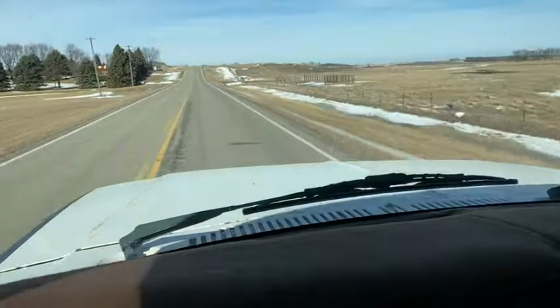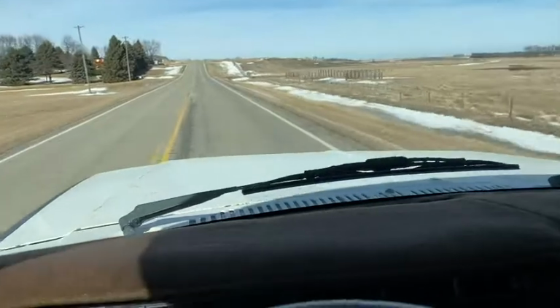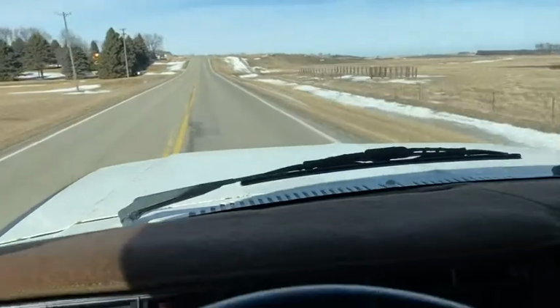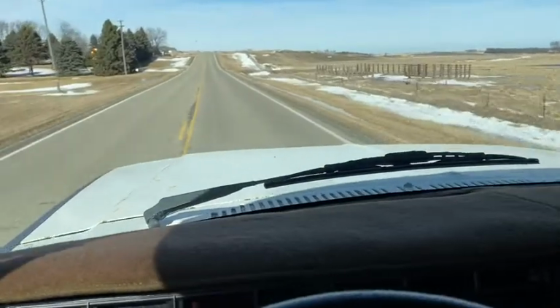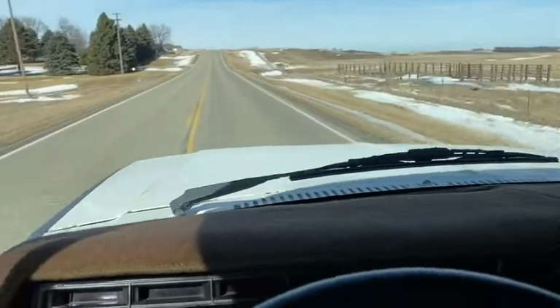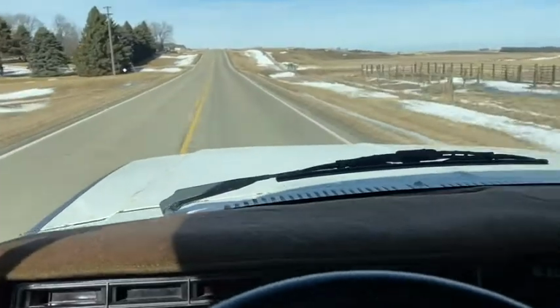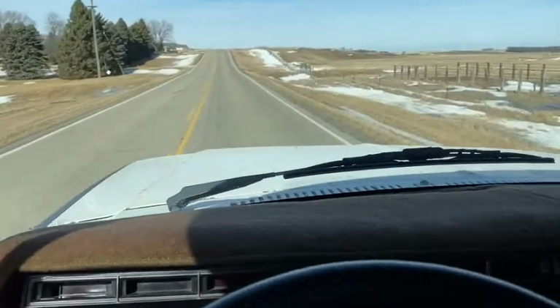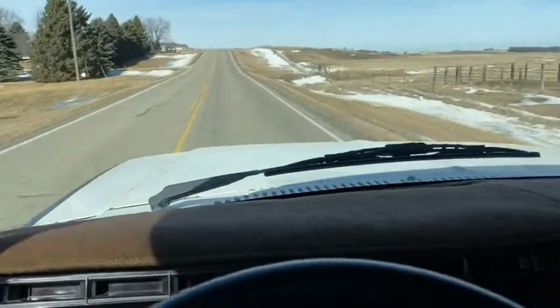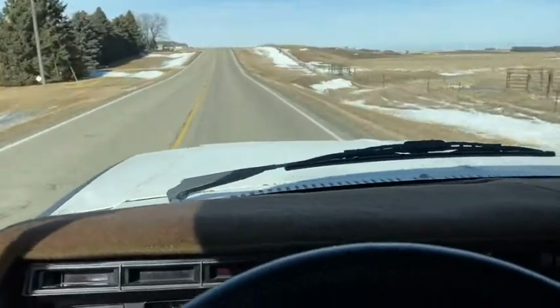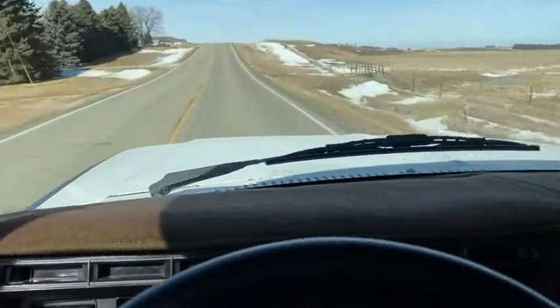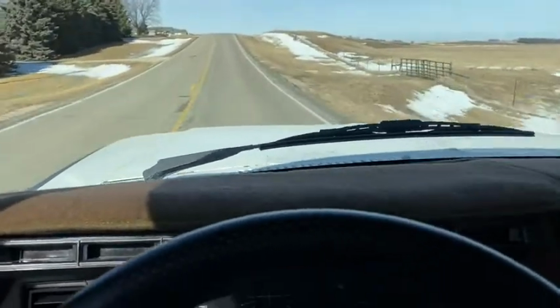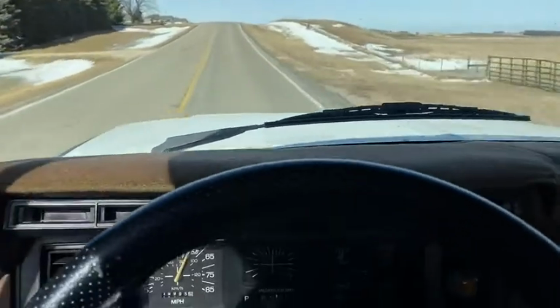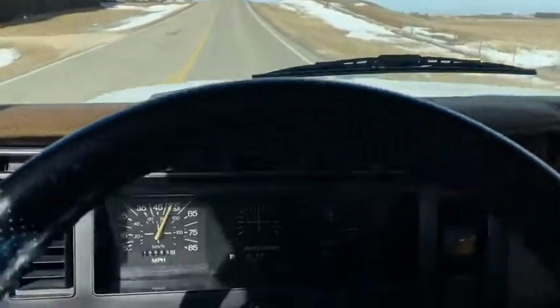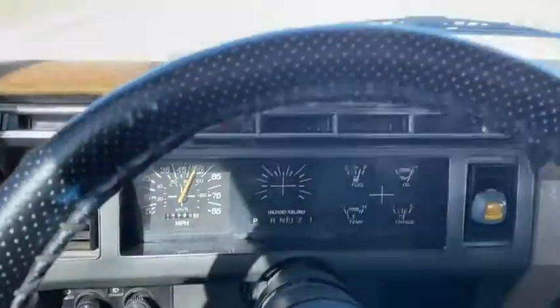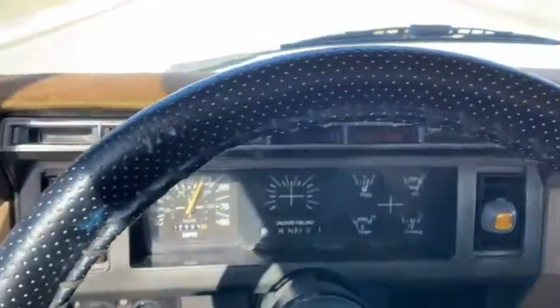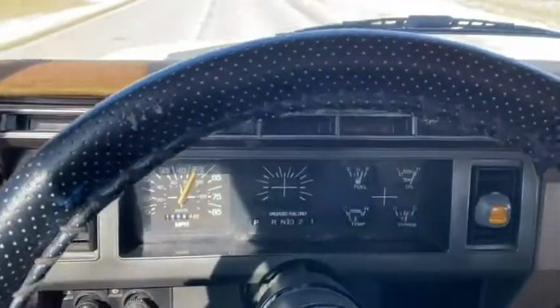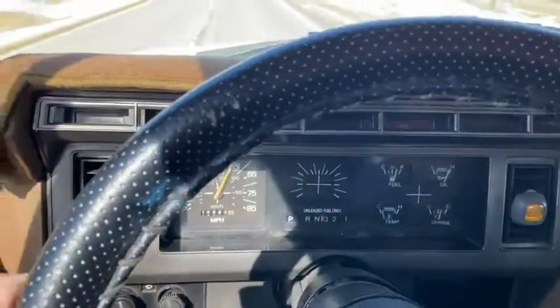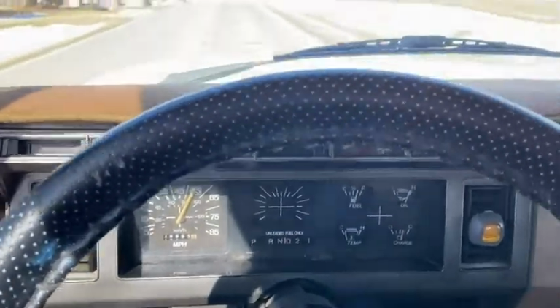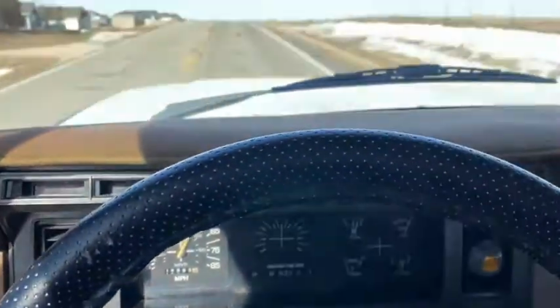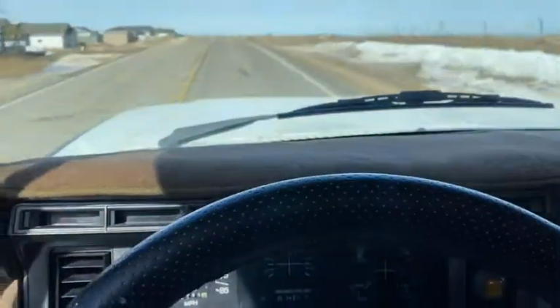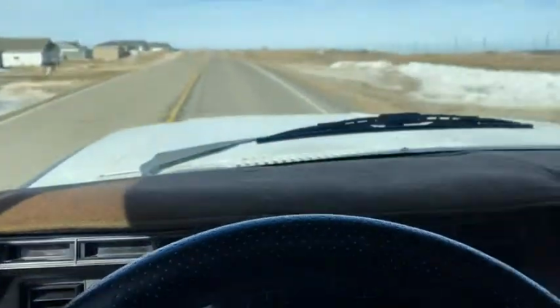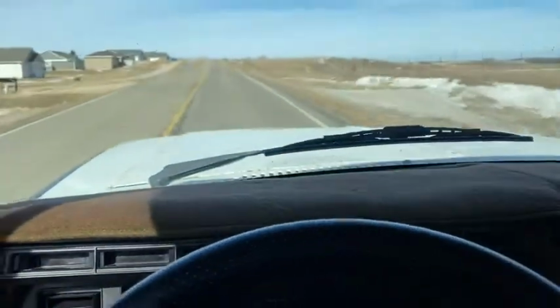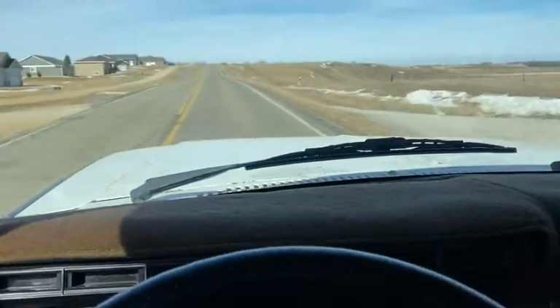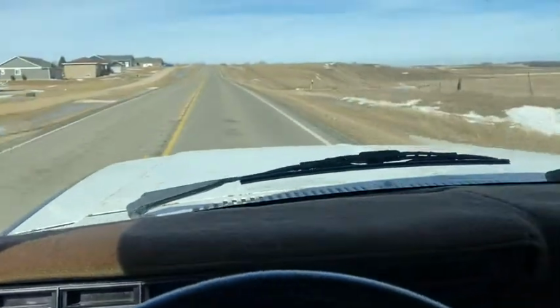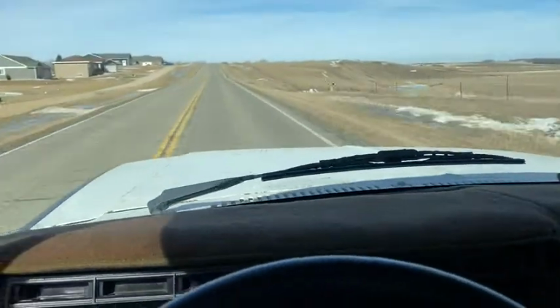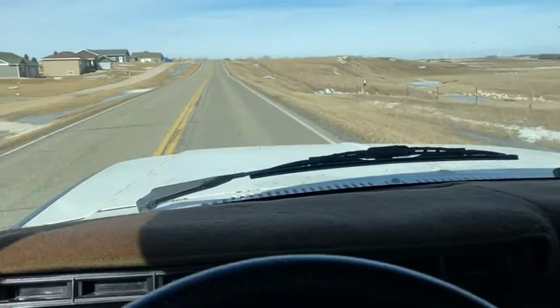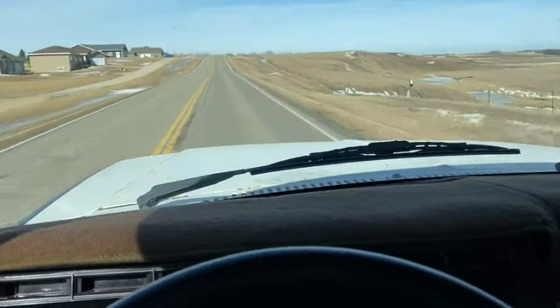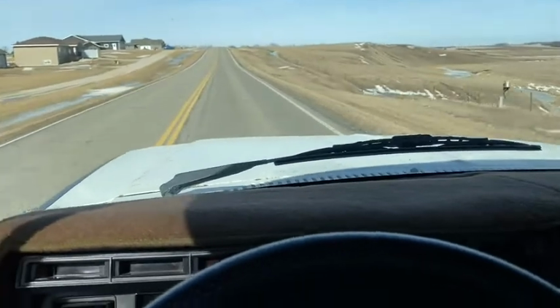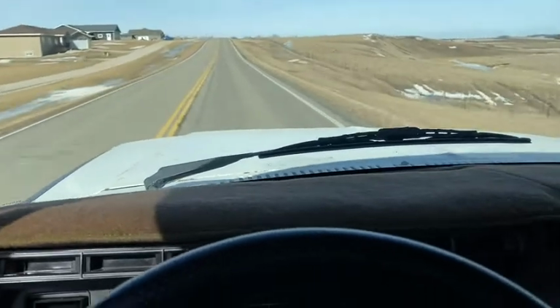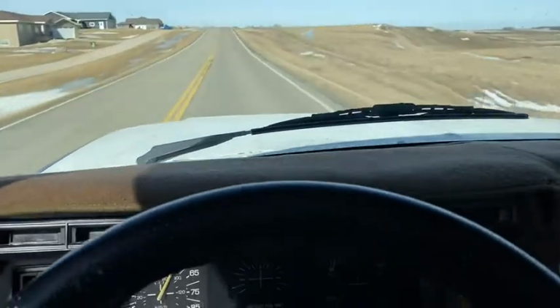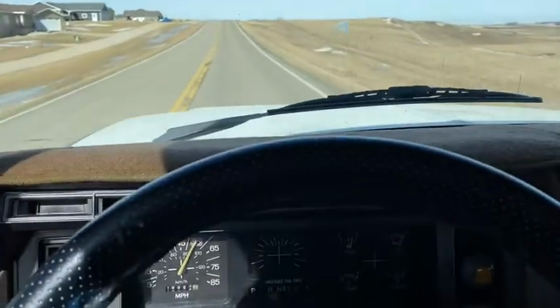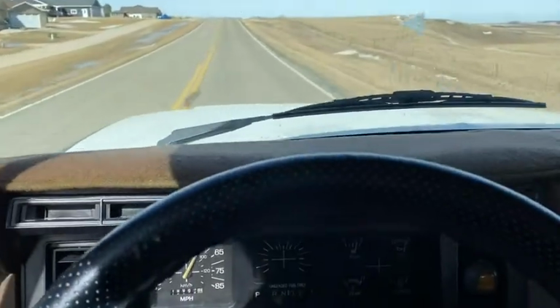Hi, this is Dirk from B&B Auto Sales. We're out driving our Ford Bronco, running about 55 — probably around 60 with the bigger tires, the 33s on it.